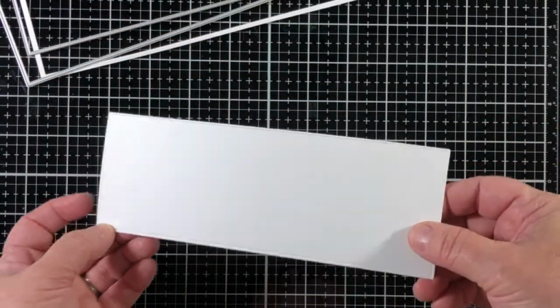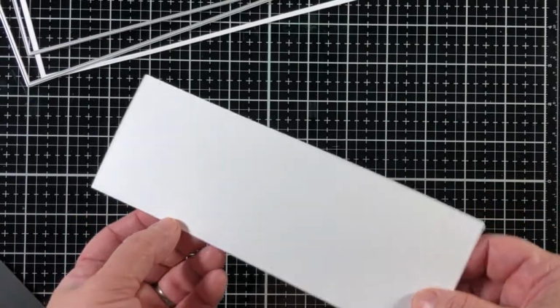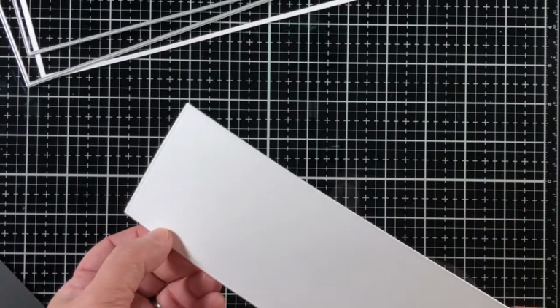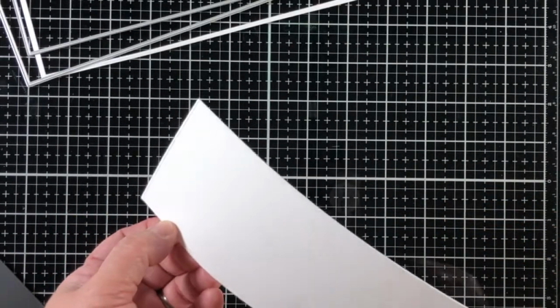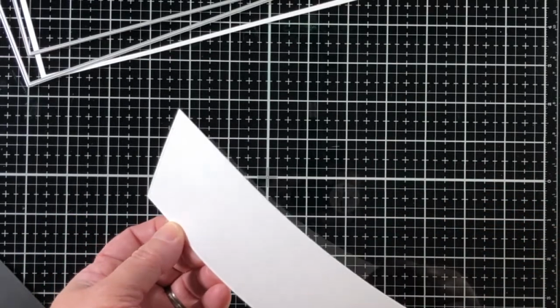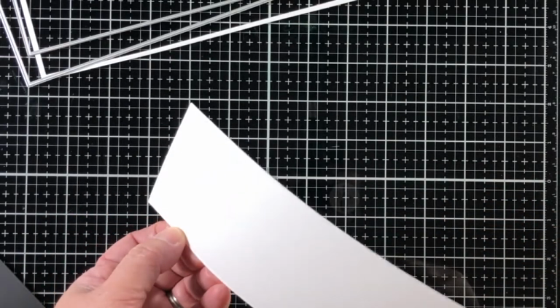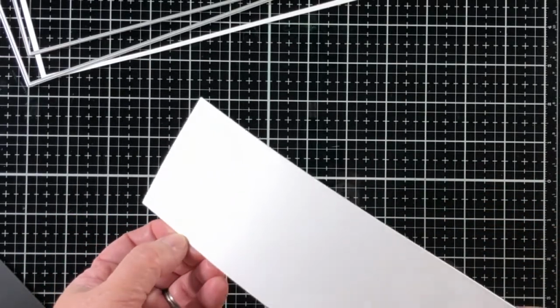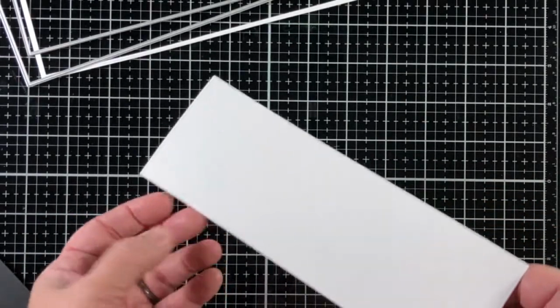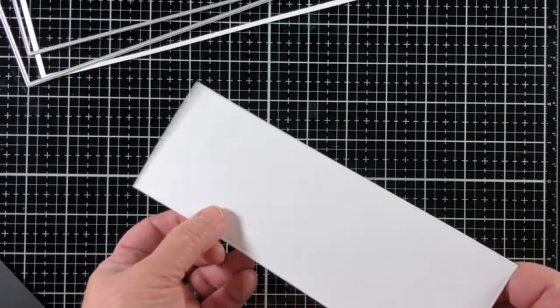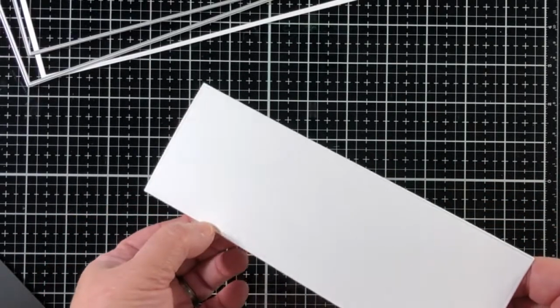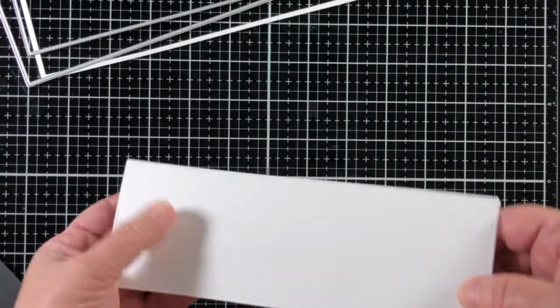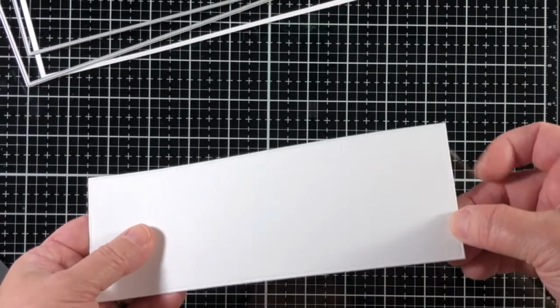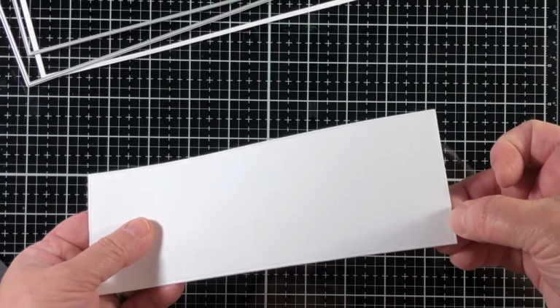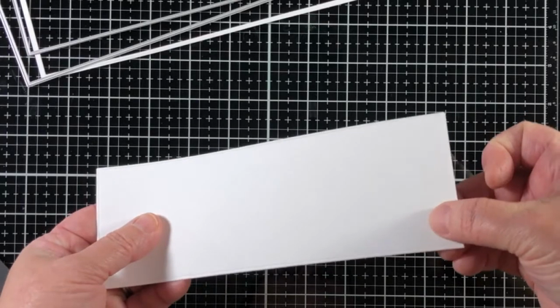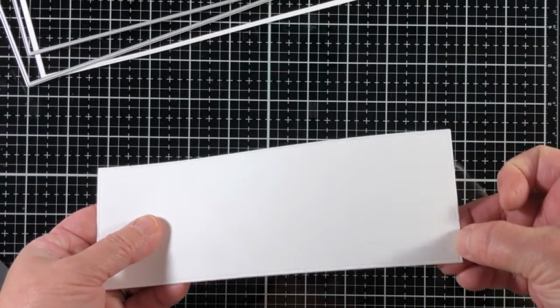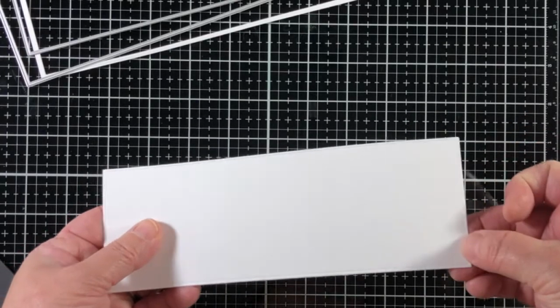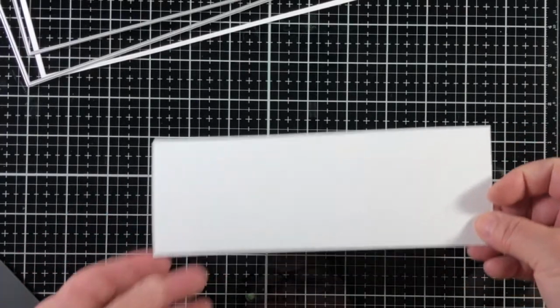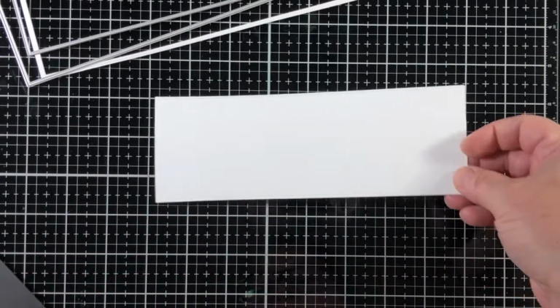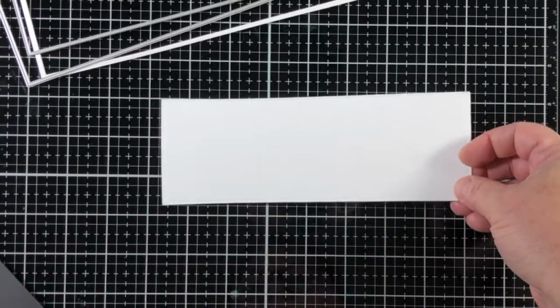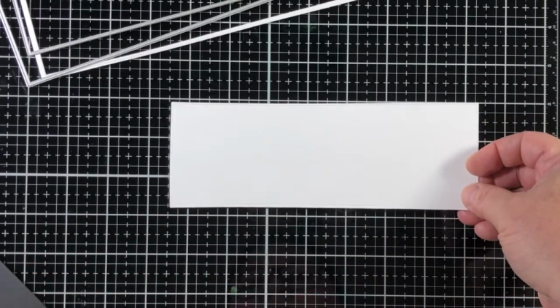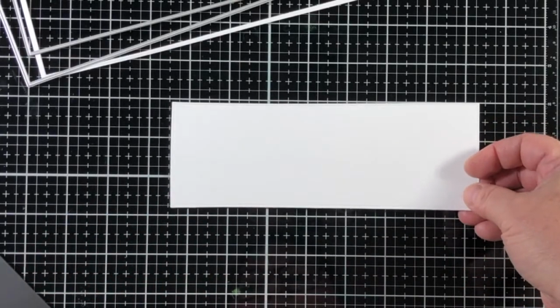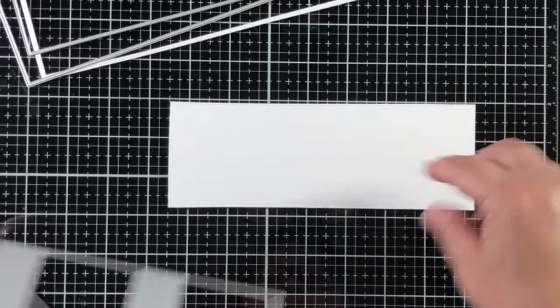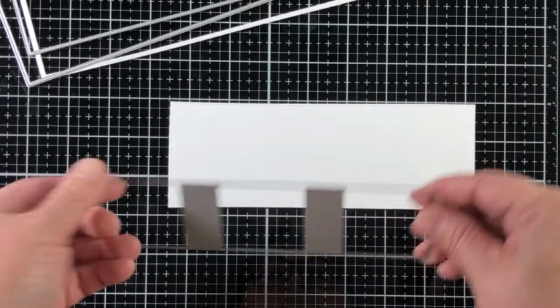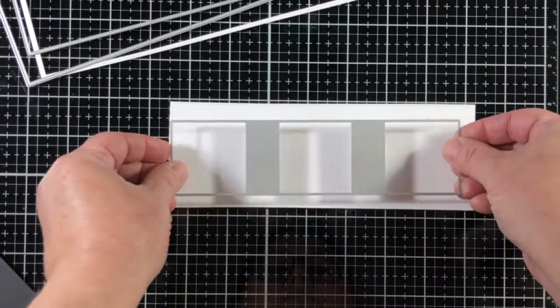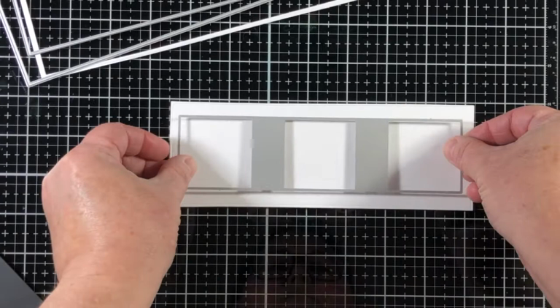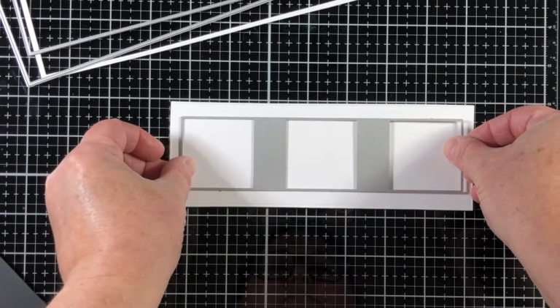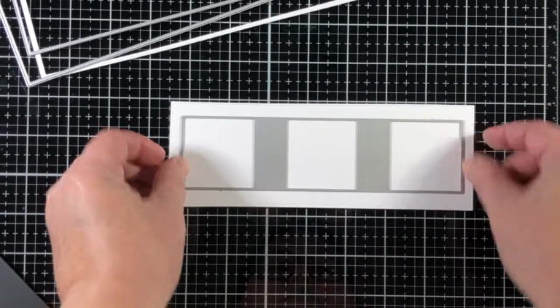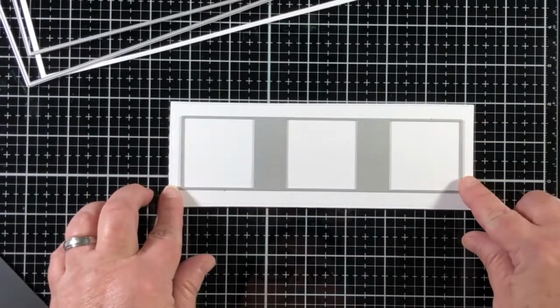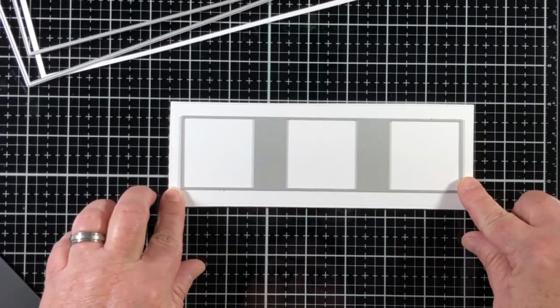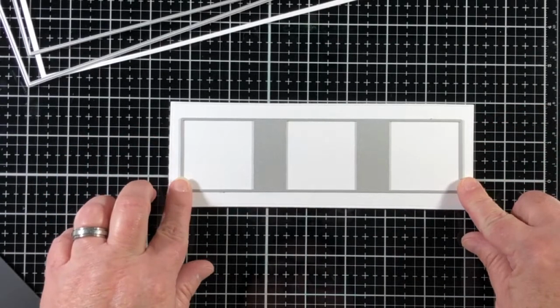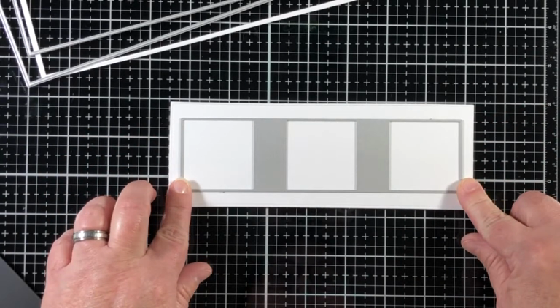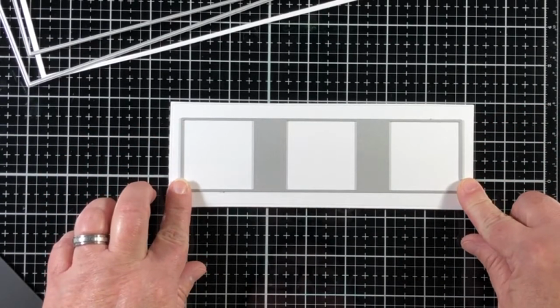This triple window die will cut windows slightly smaller than the stitched windows in our slimline stitch set. Layer both together for a more dimensional look.